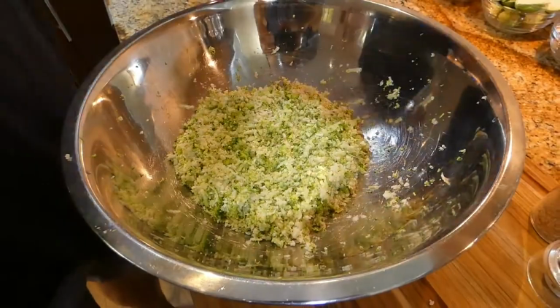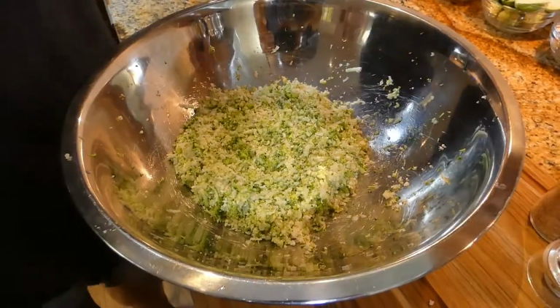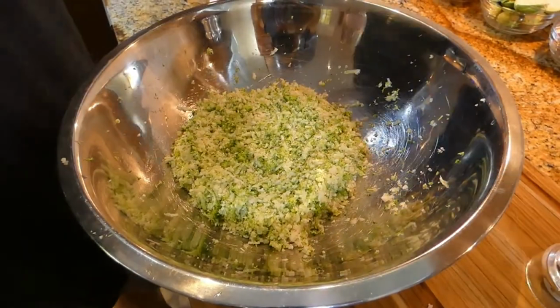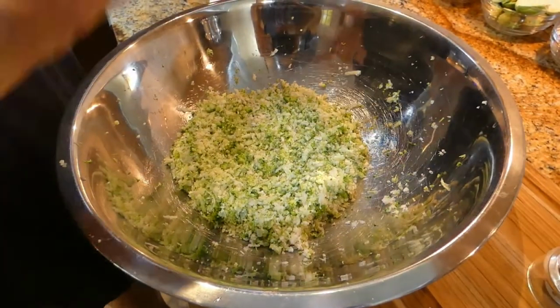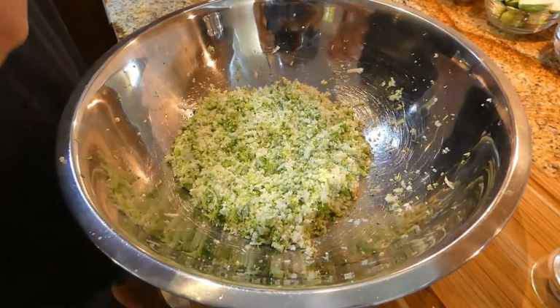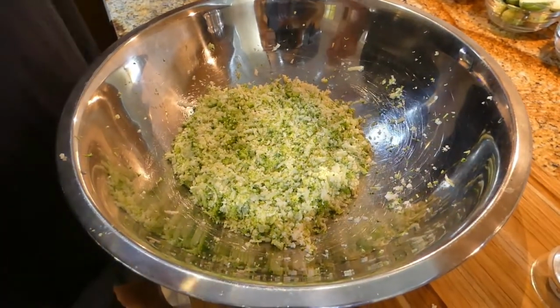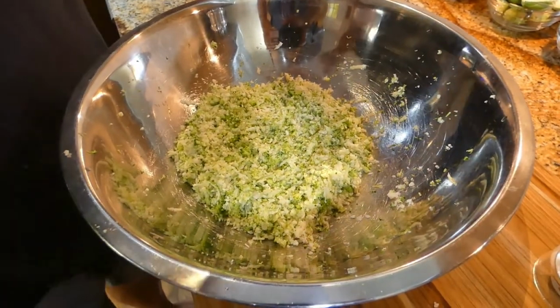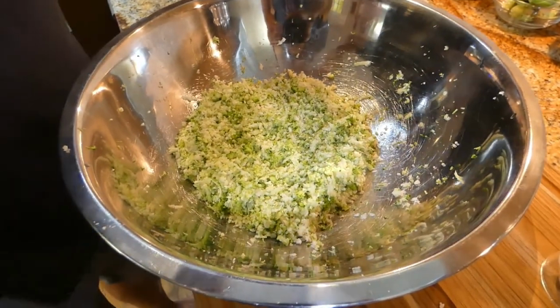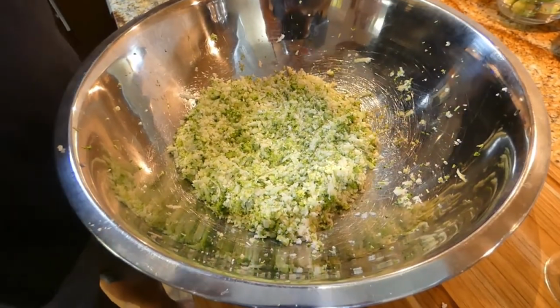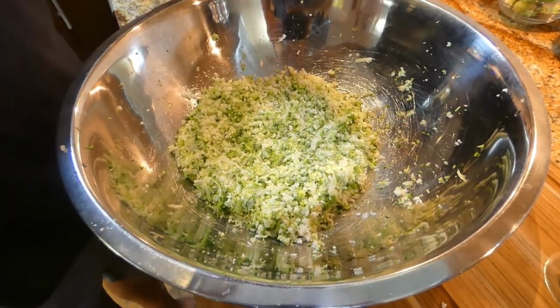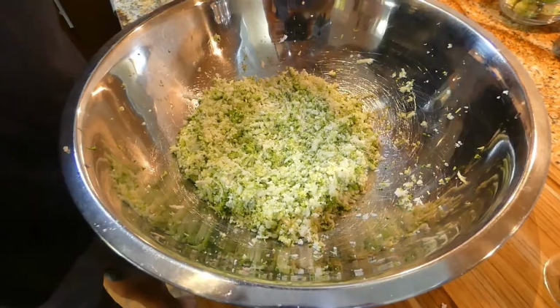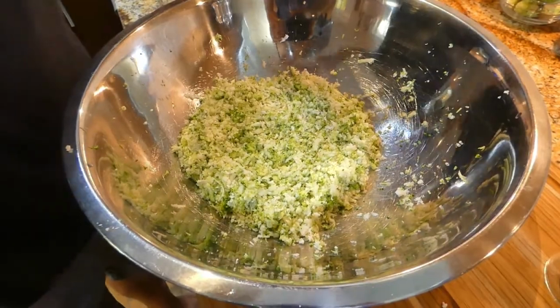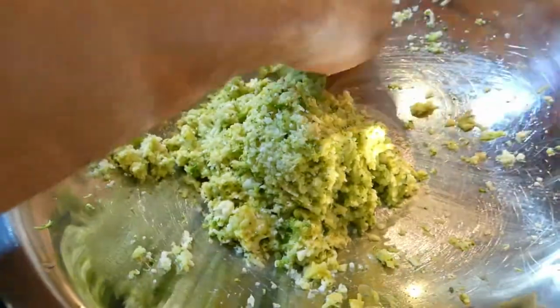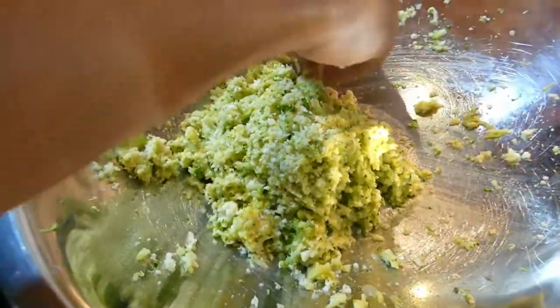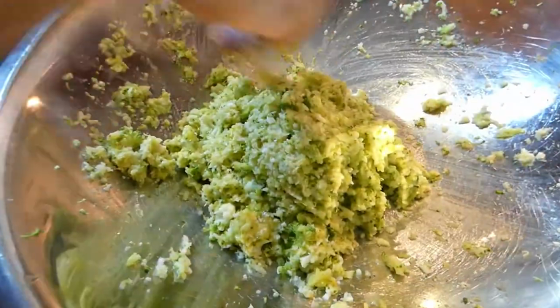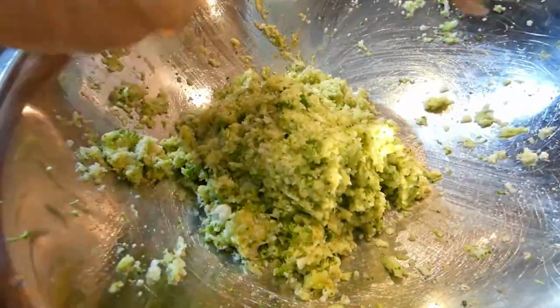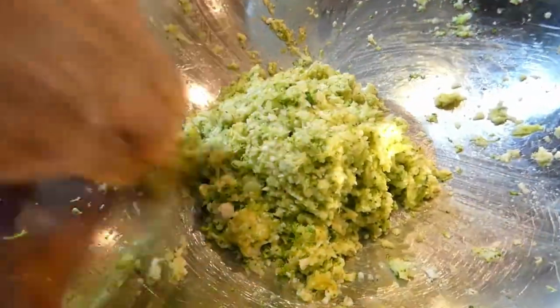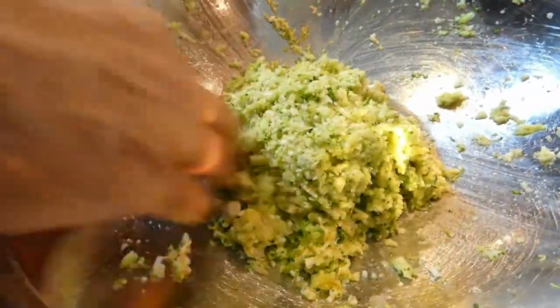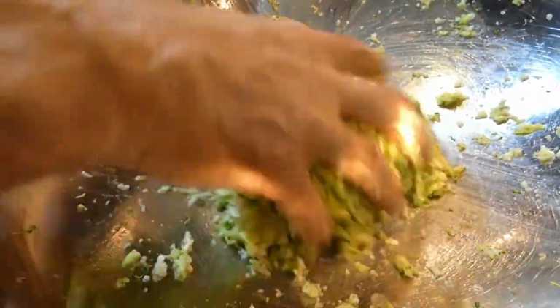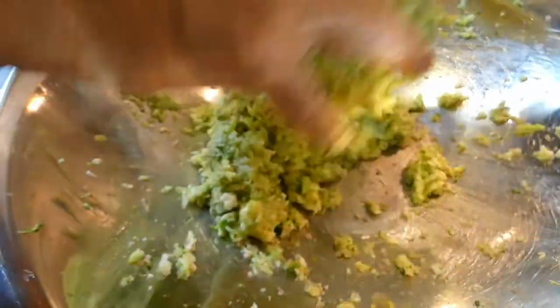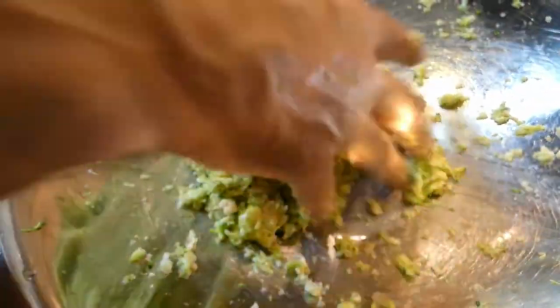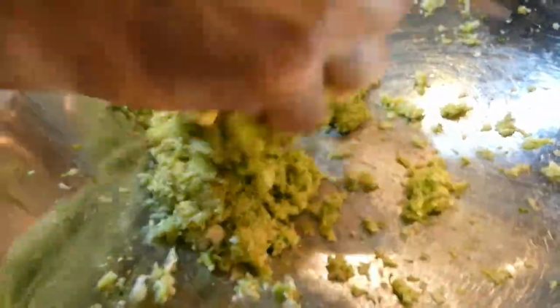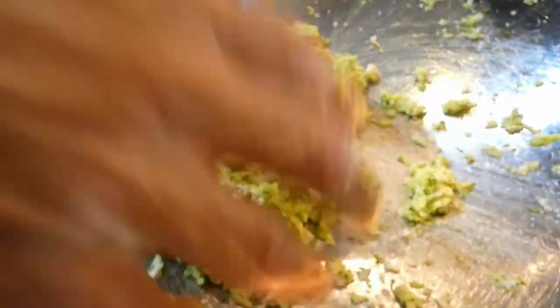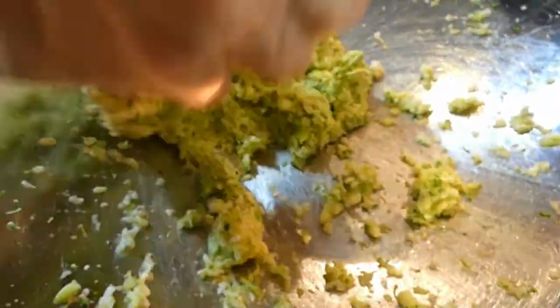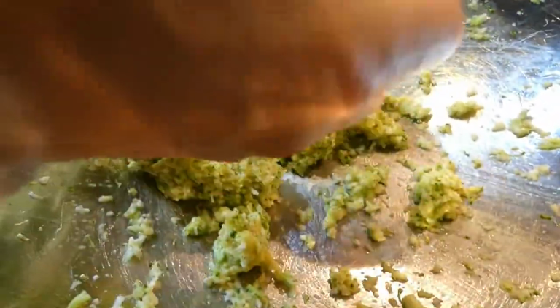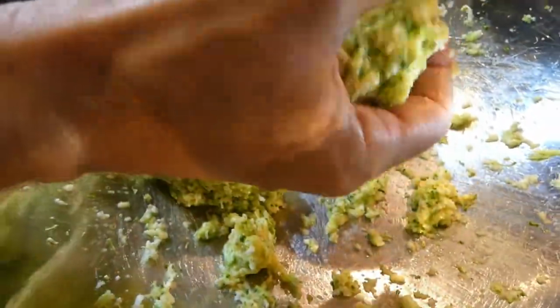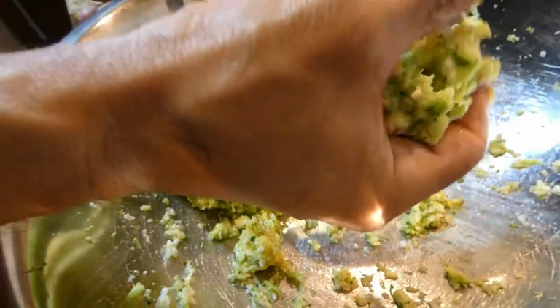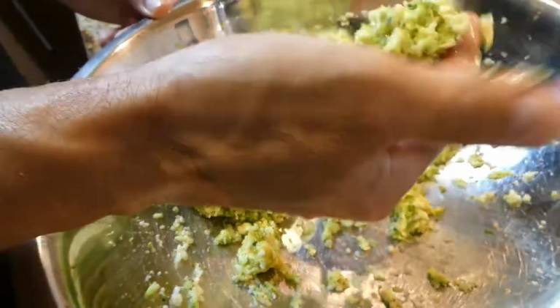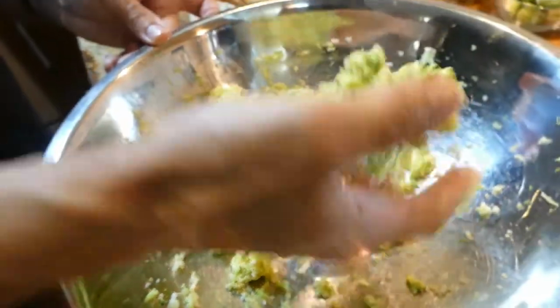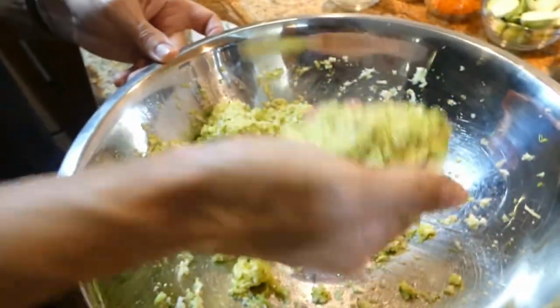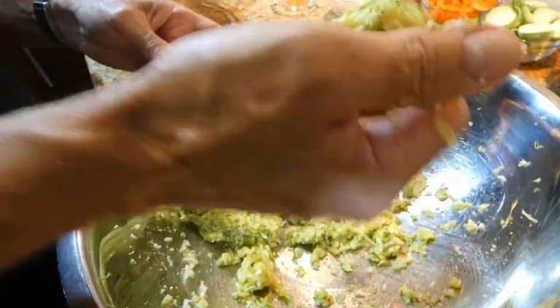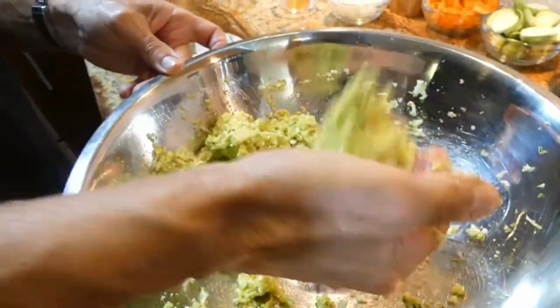Salt and pepper. Mixed together and now it's perfect. Because you want it to stick.